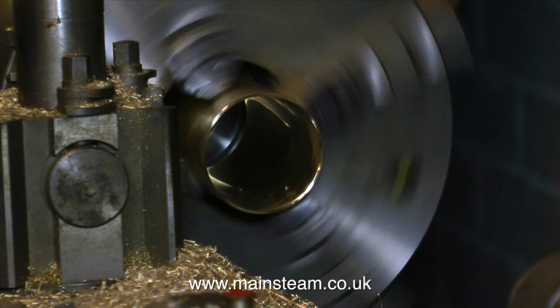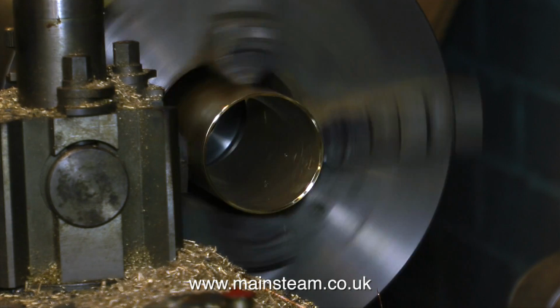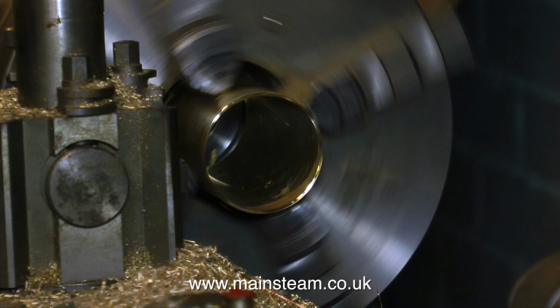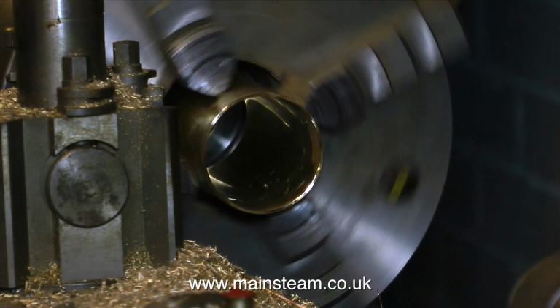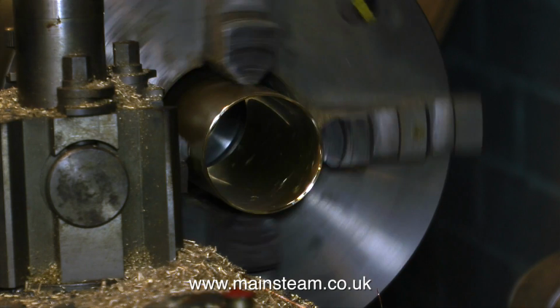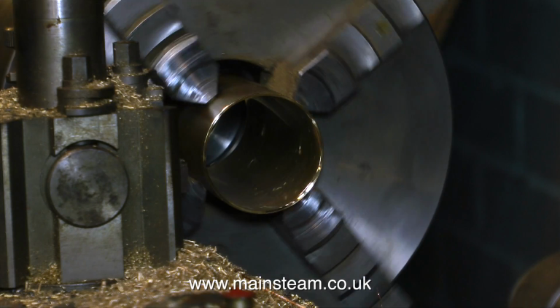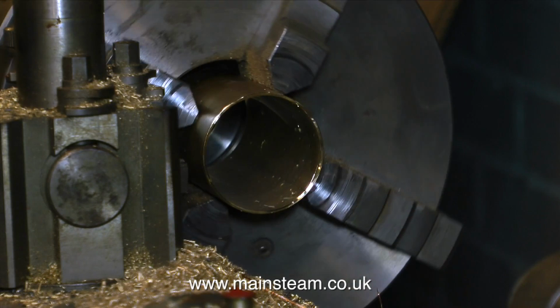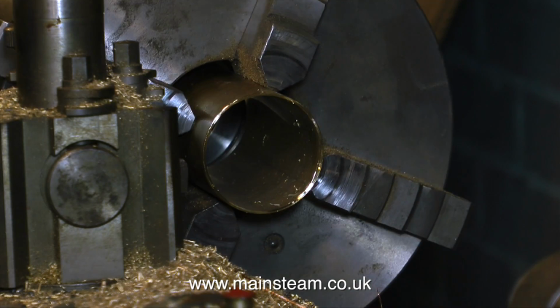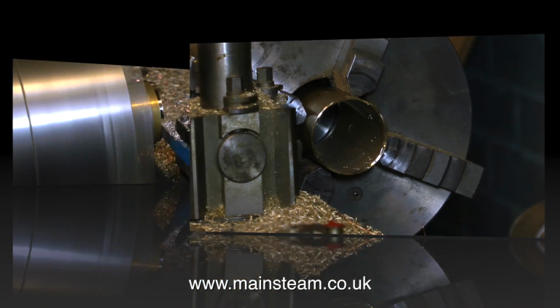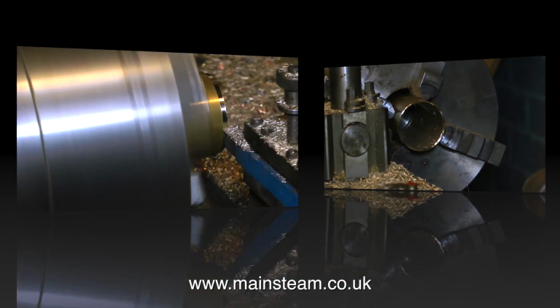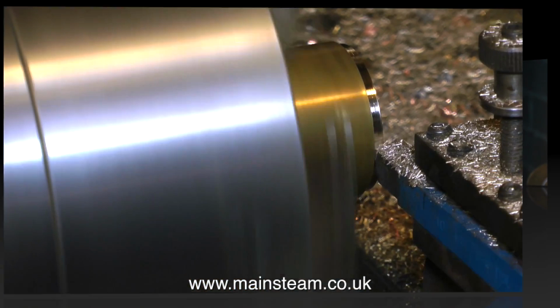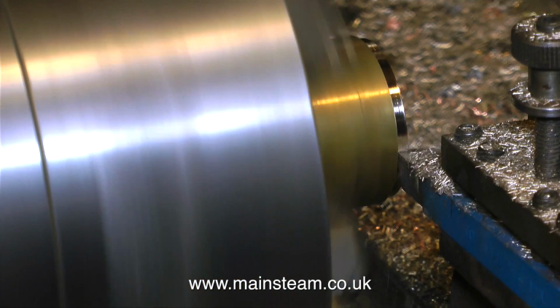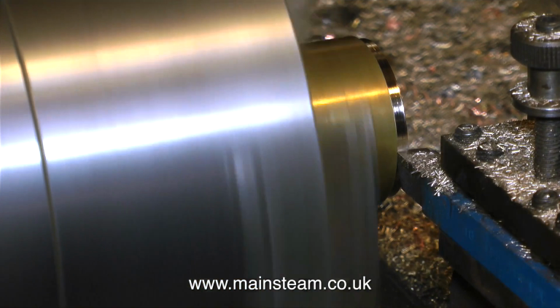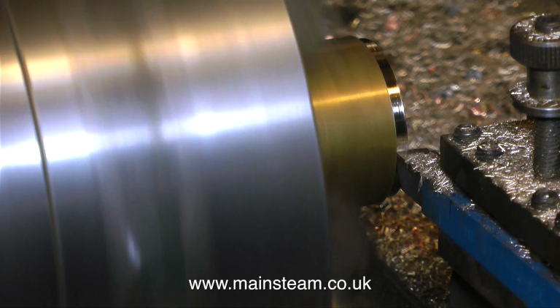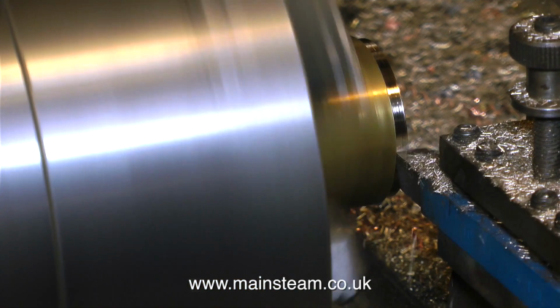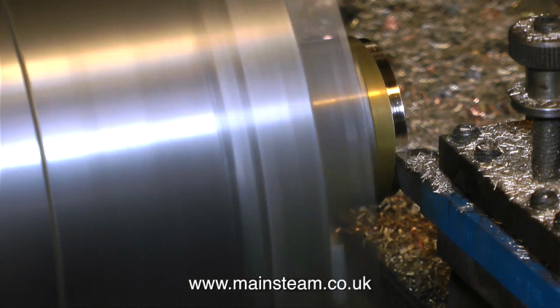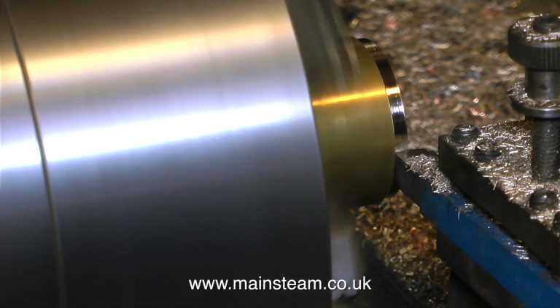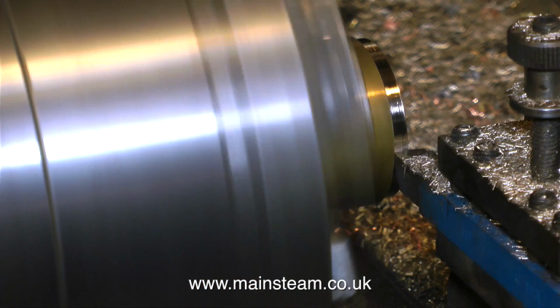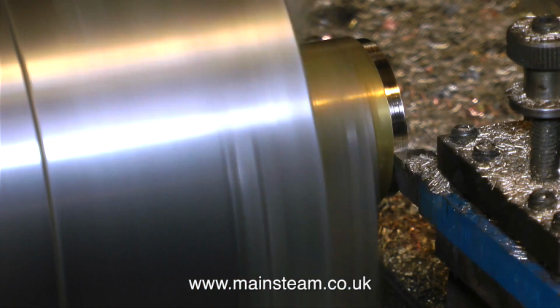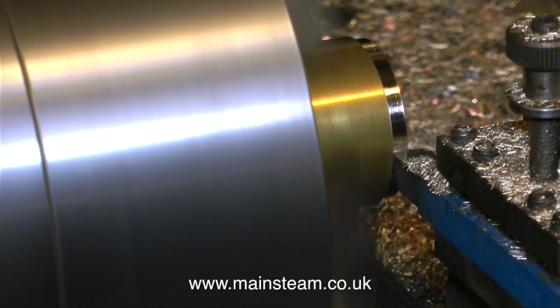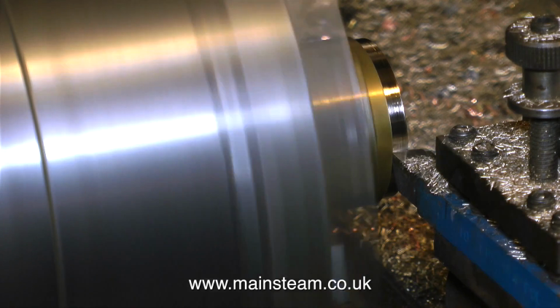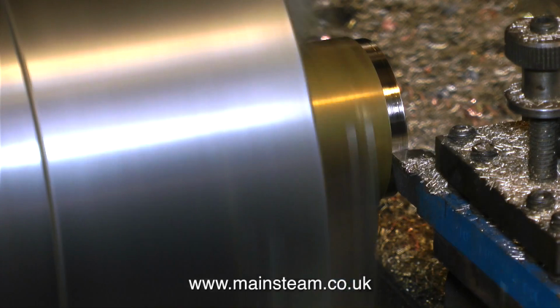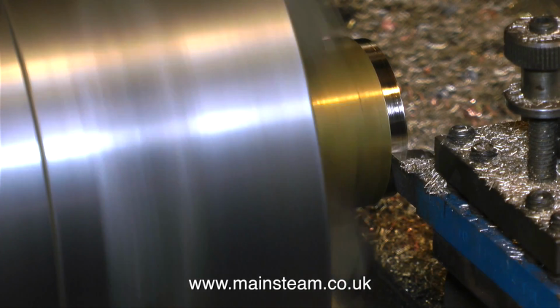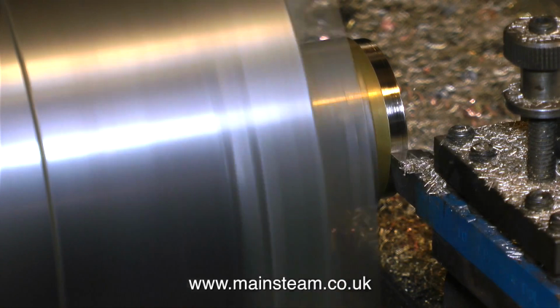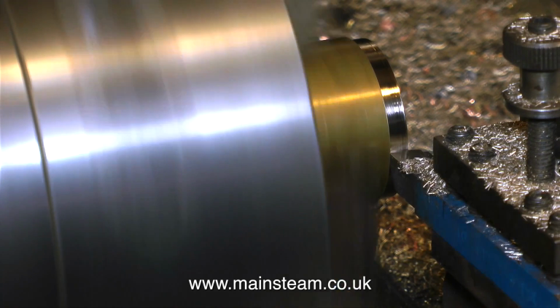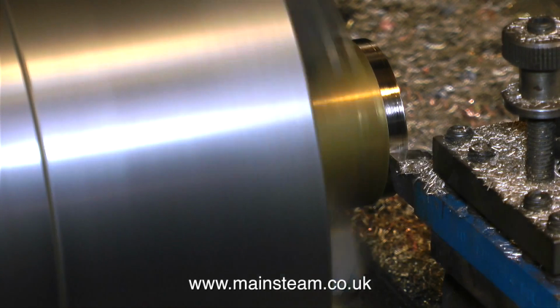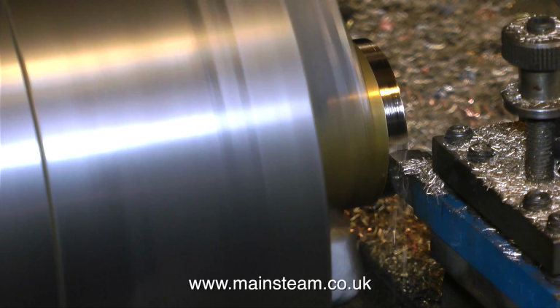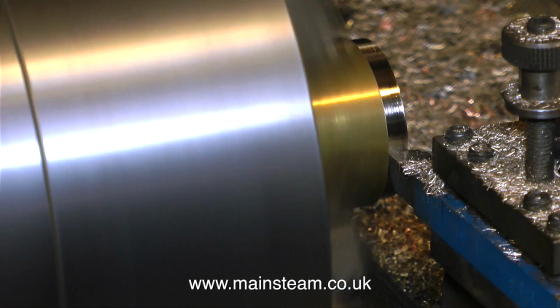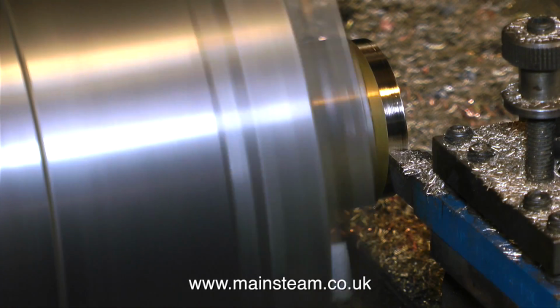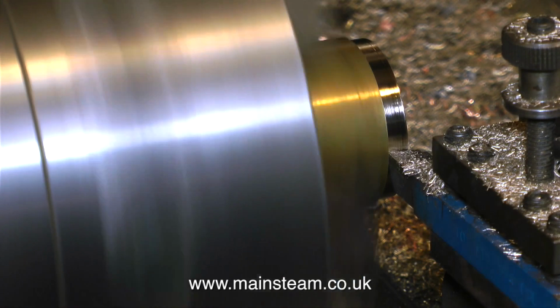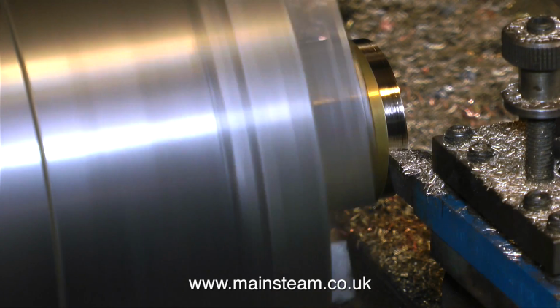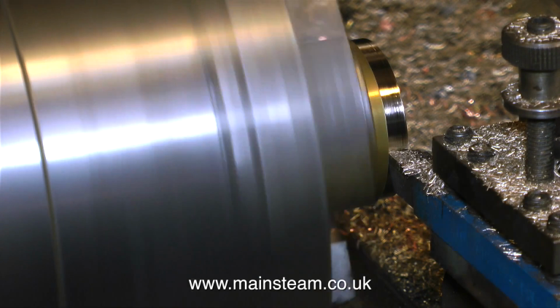Health and safety notice: keep your fingers clear of the chuck at all times. So now I have the tube, and it's time to make the plugs to go in the end of the tube. This is the first one.